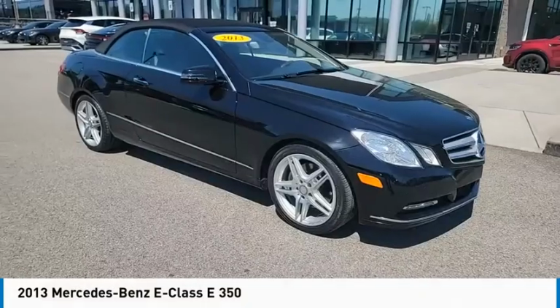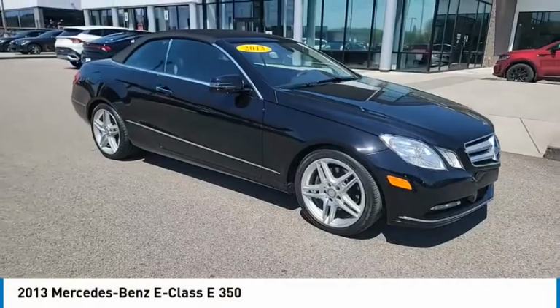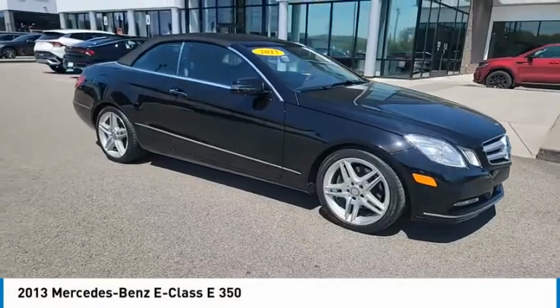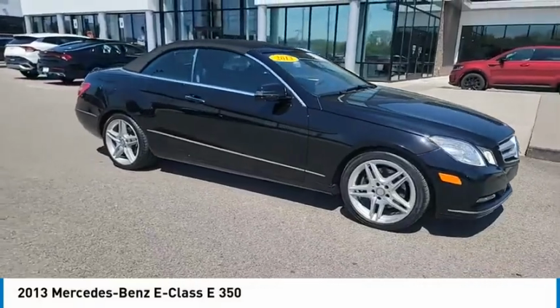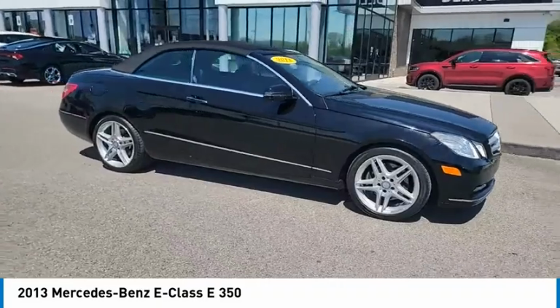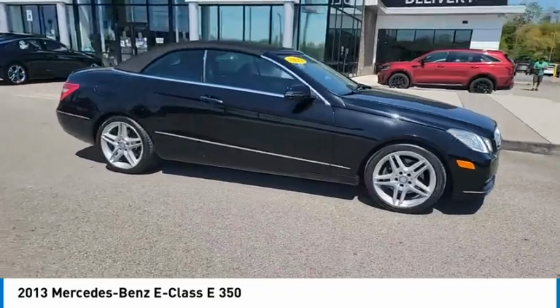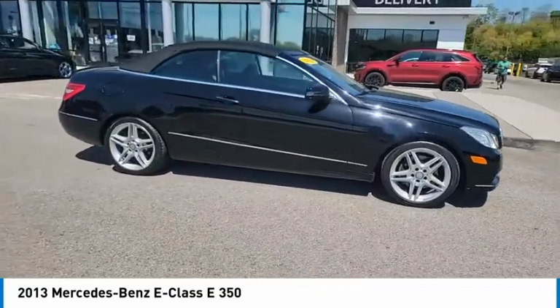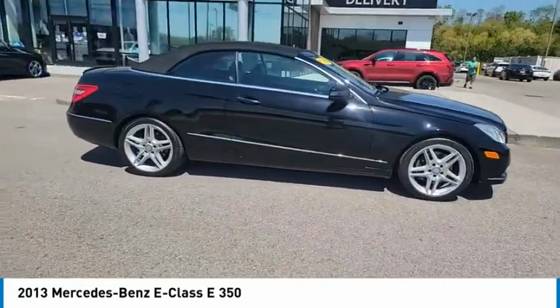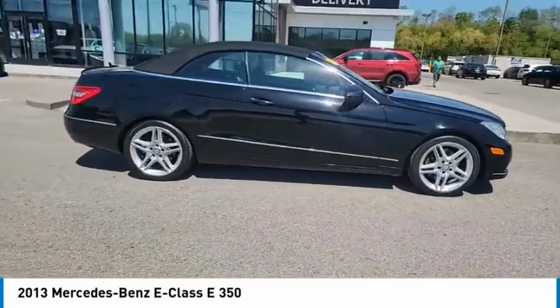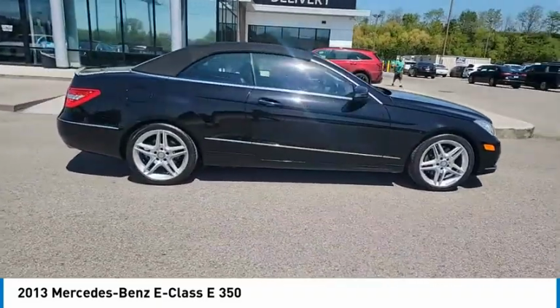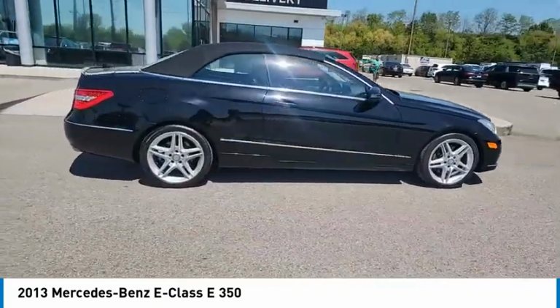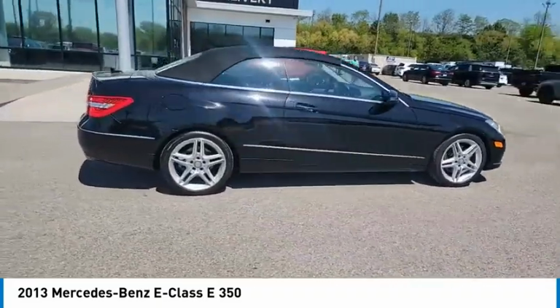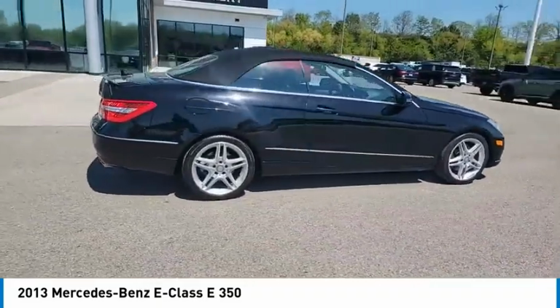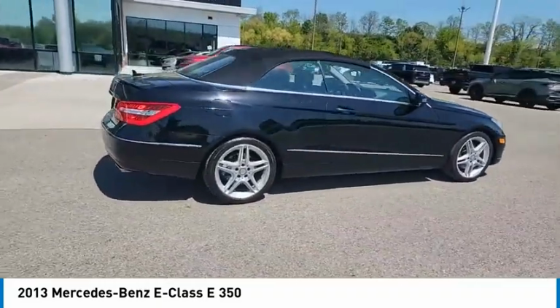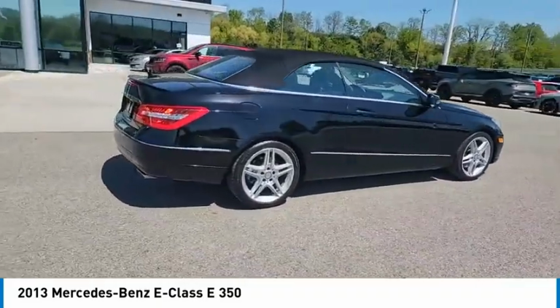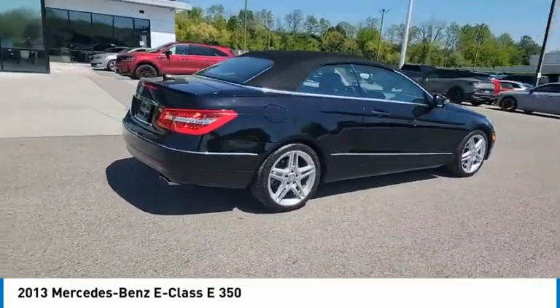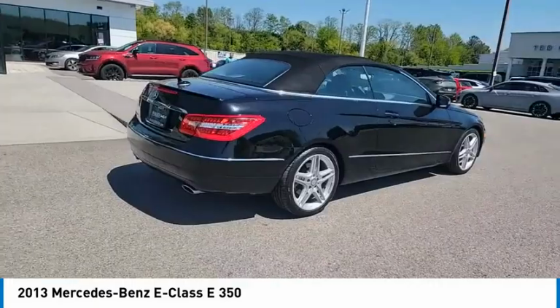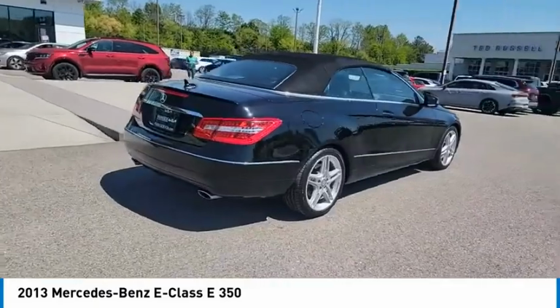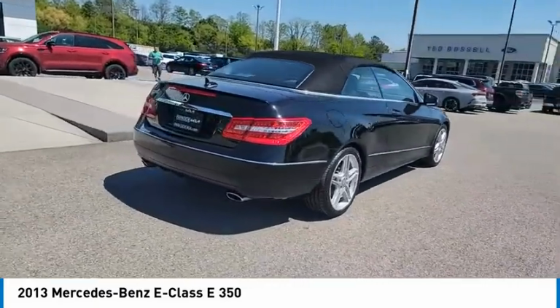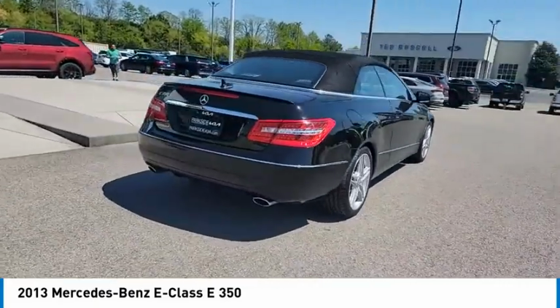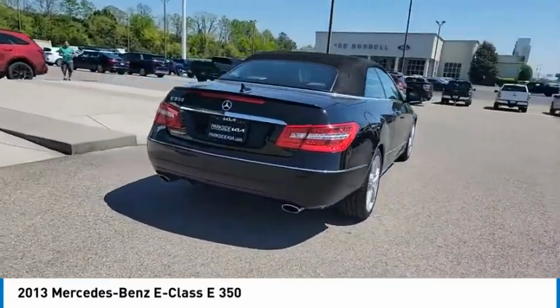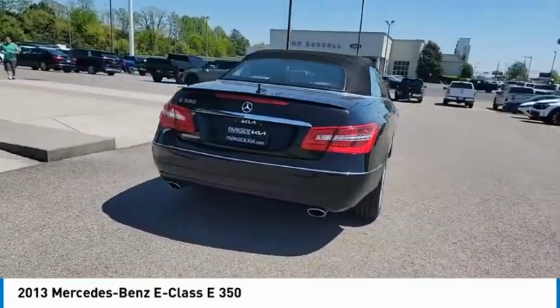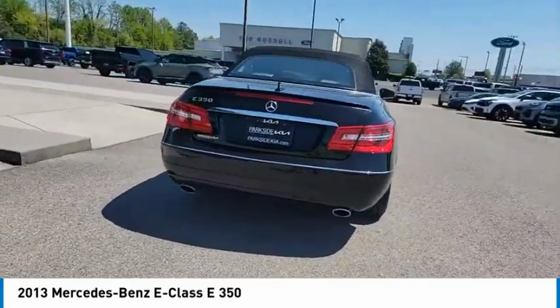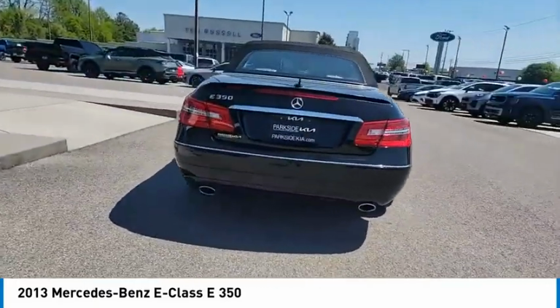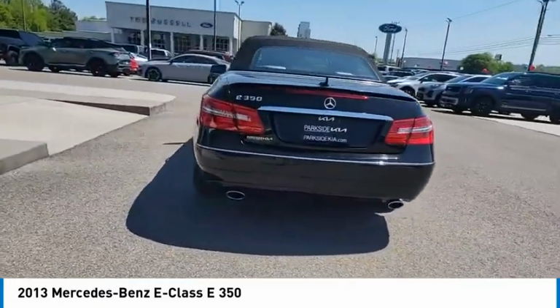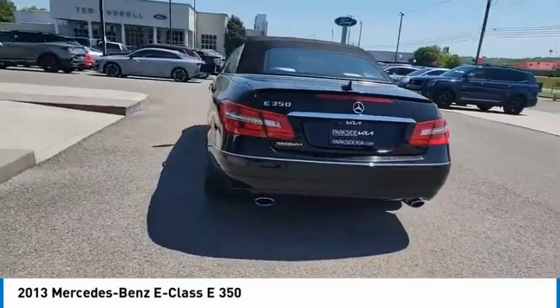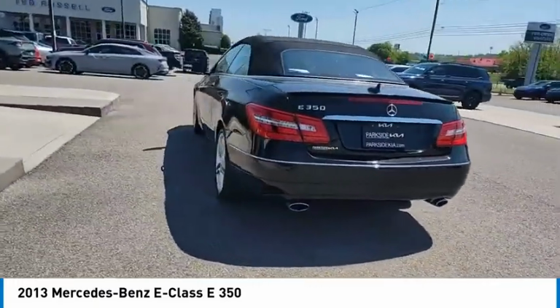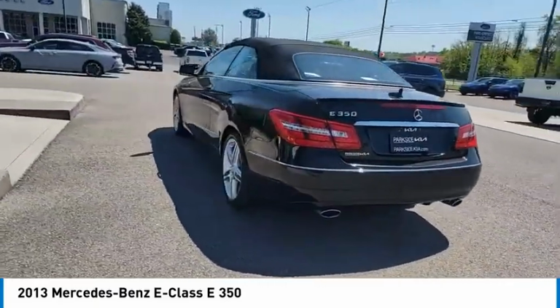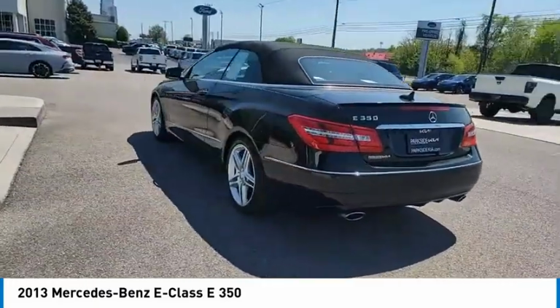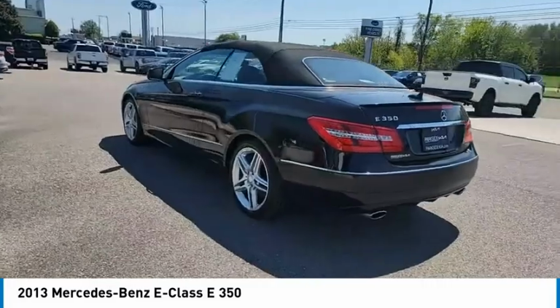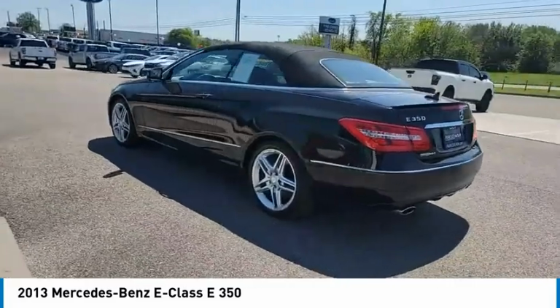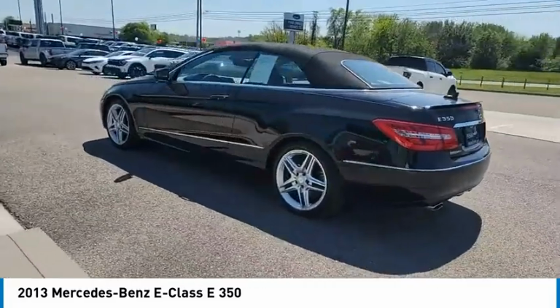Come test drive the 2013 E-Class. Some predict the future — we prefer to build it. The Mercedes E-Class is an impressive ride. Very smooth and punchy. Here are some of this vehicle's great options.